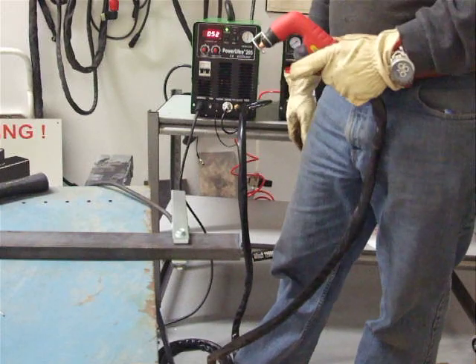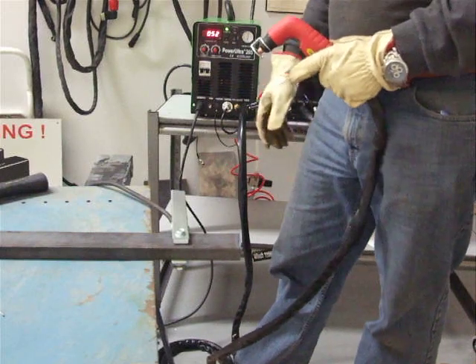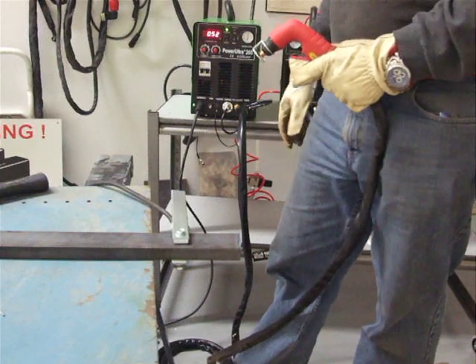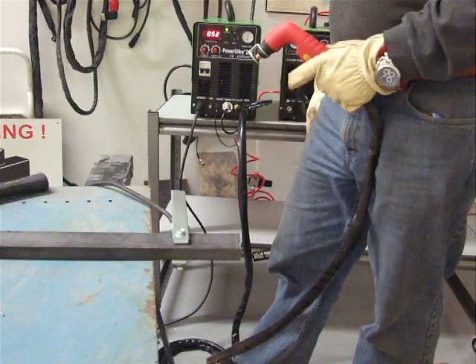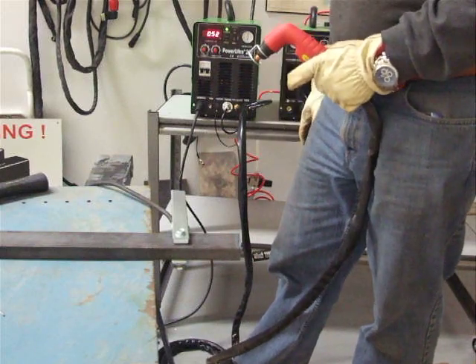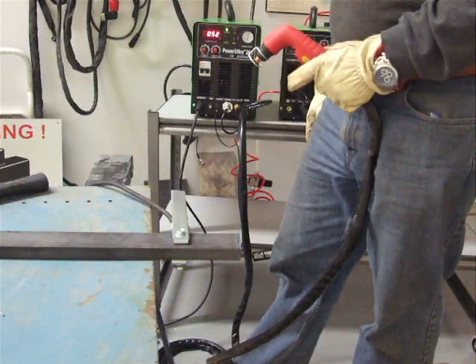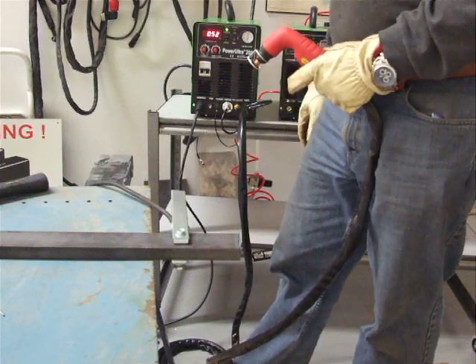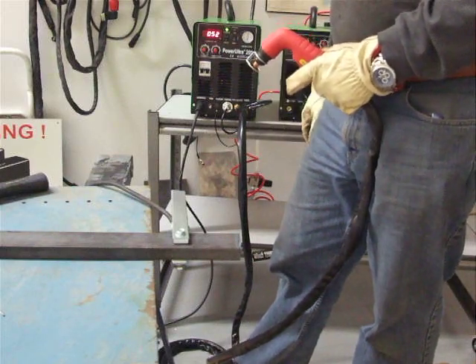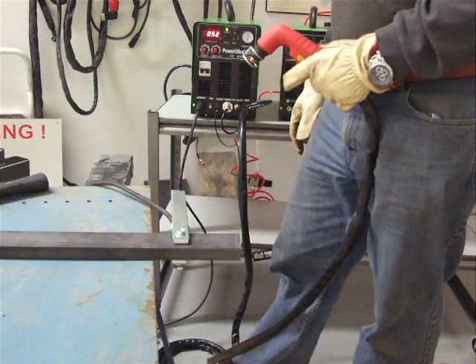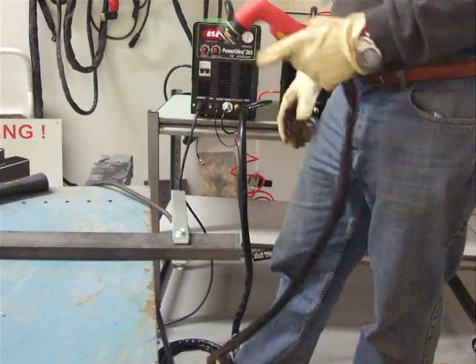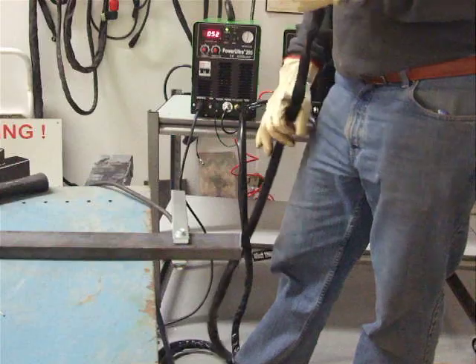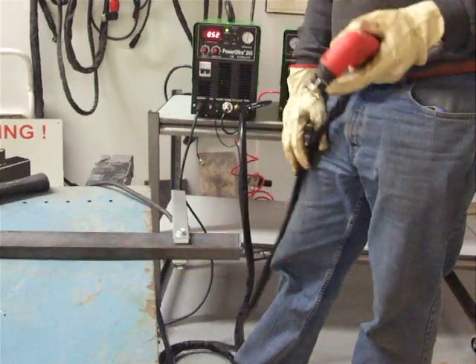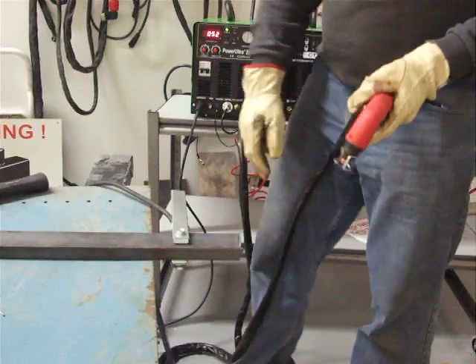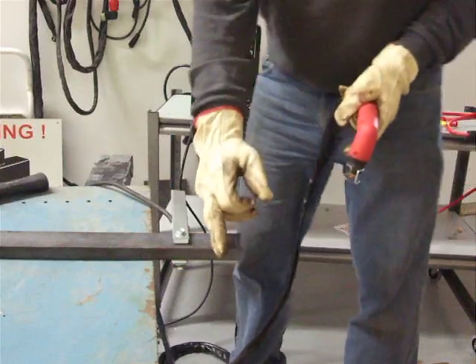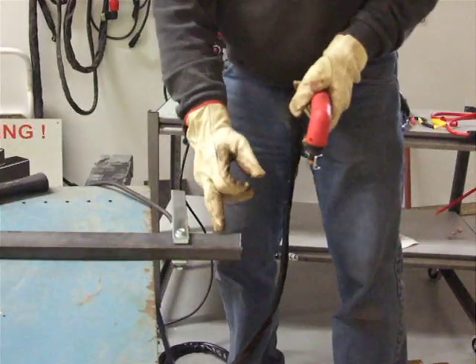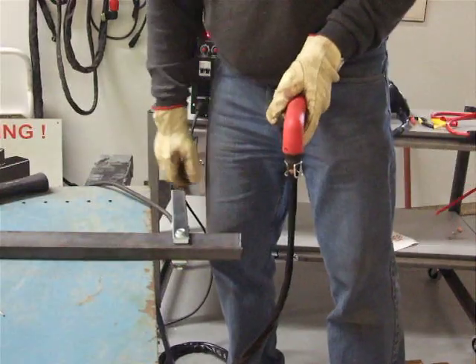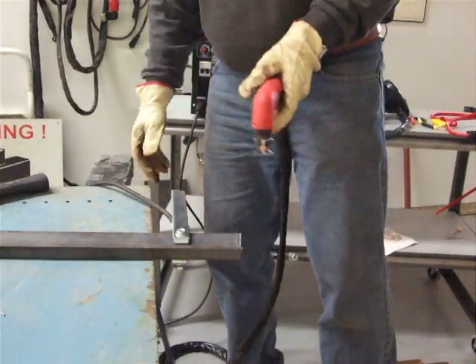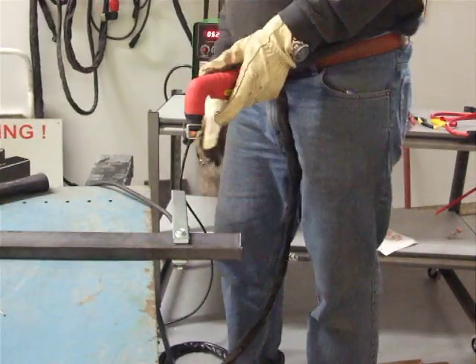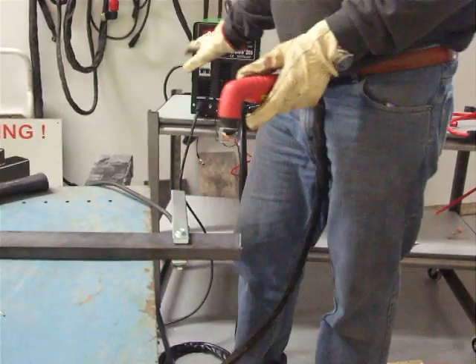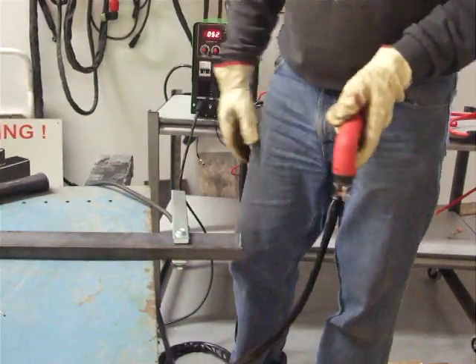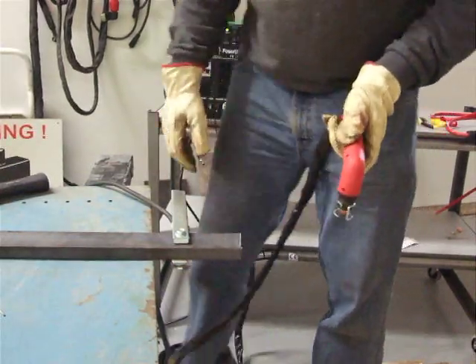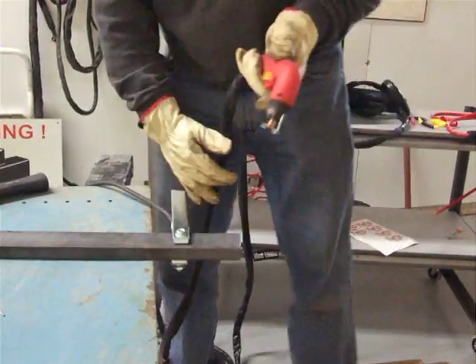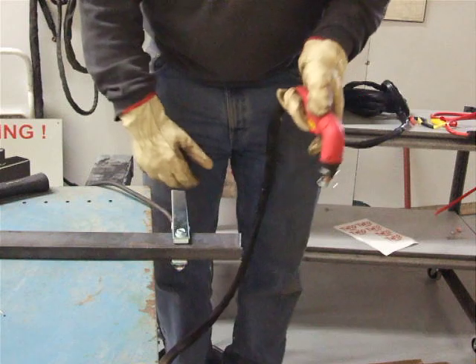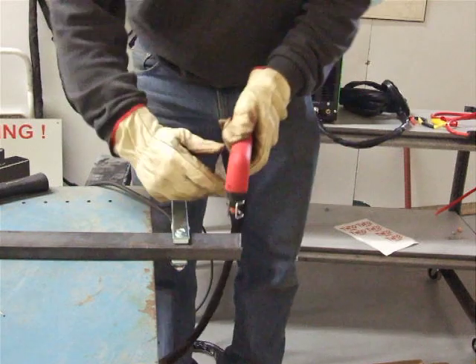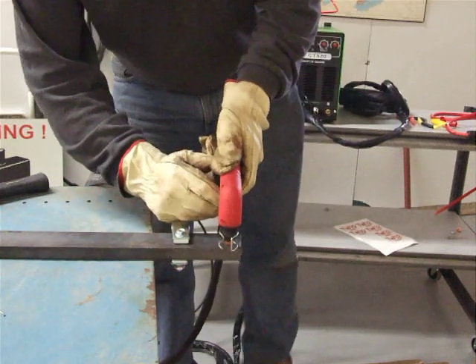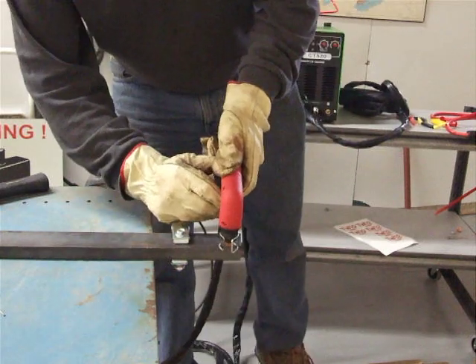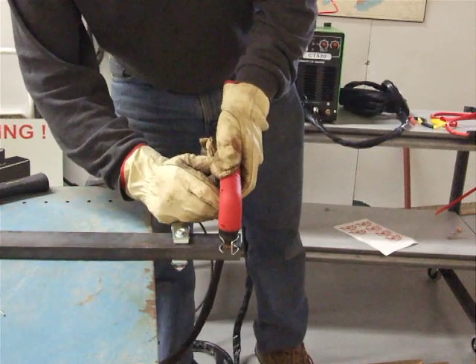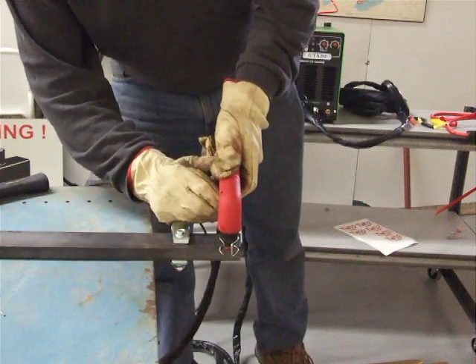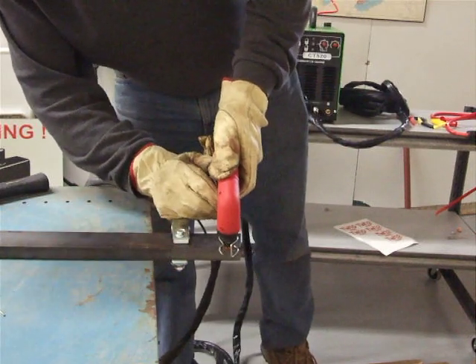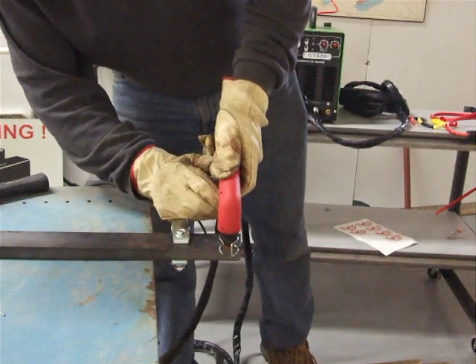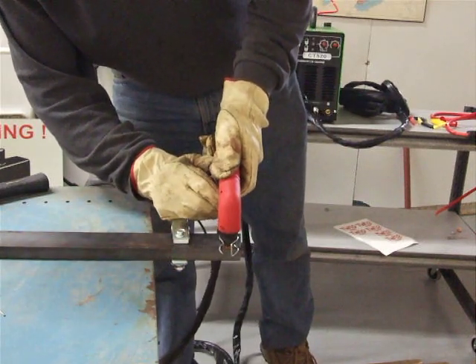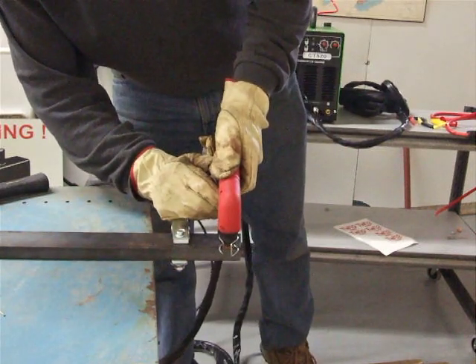It's a 200 amp DC TIG welder and 190 amp stick welder. We're going to cut this off here just to show the plasma cutter function on this unit. It's a pilot arc, and here we go.